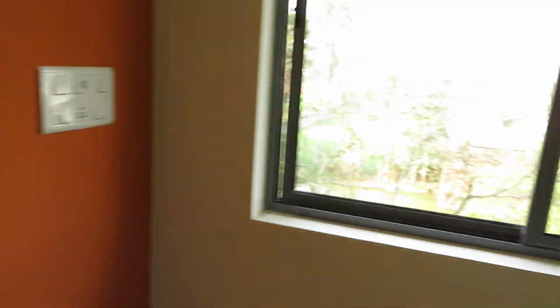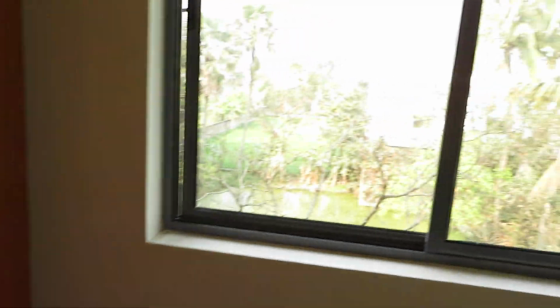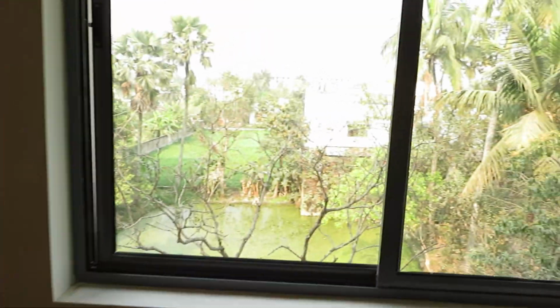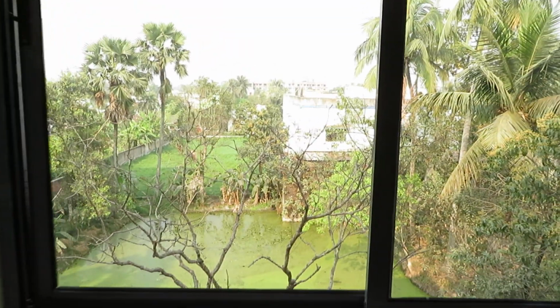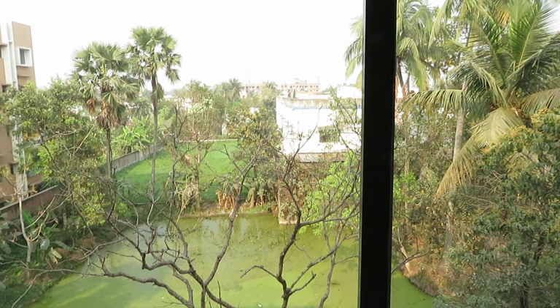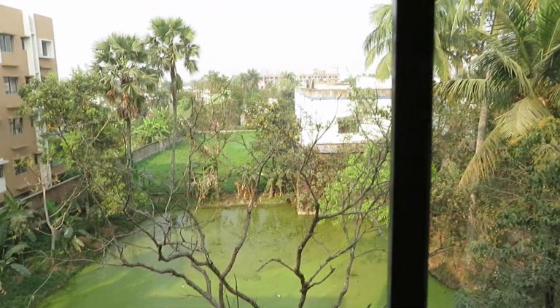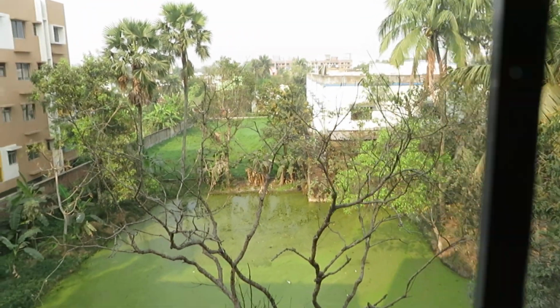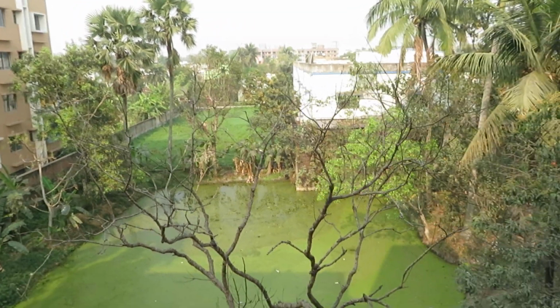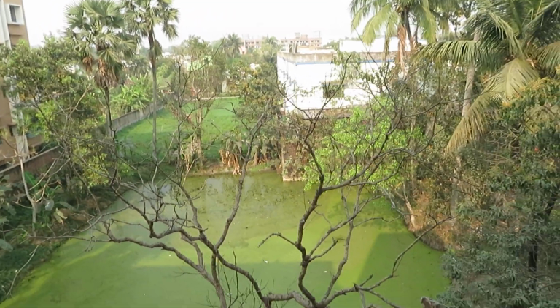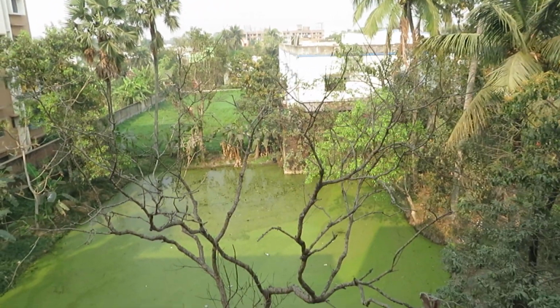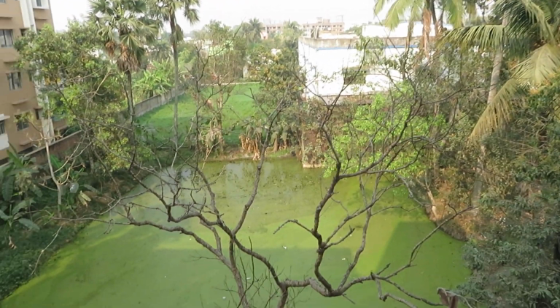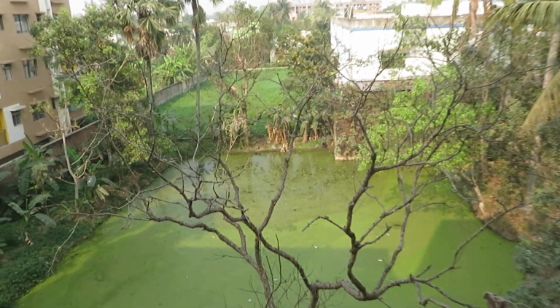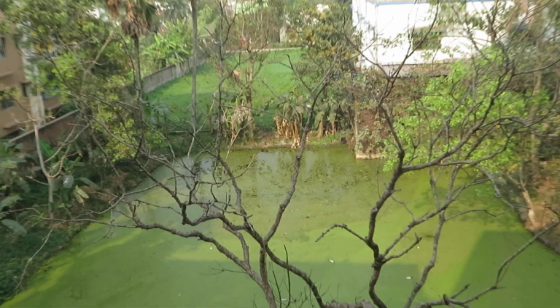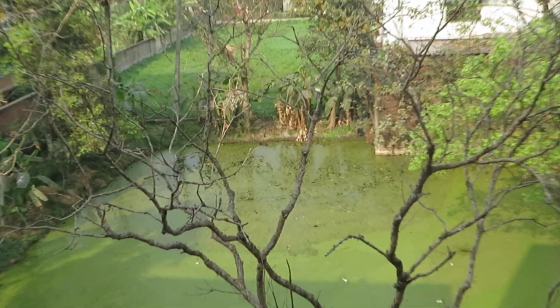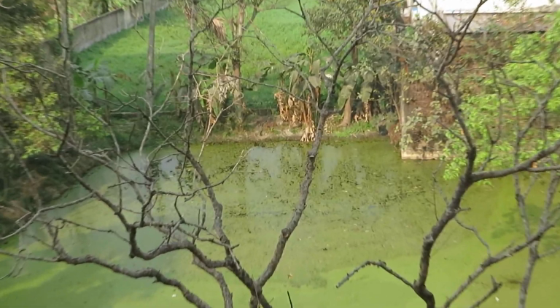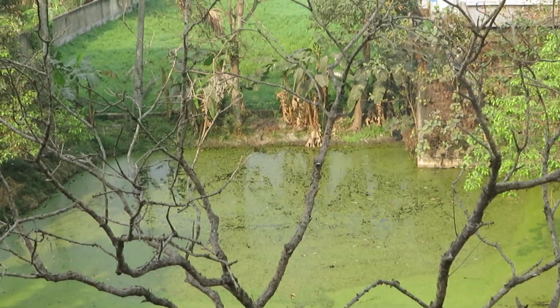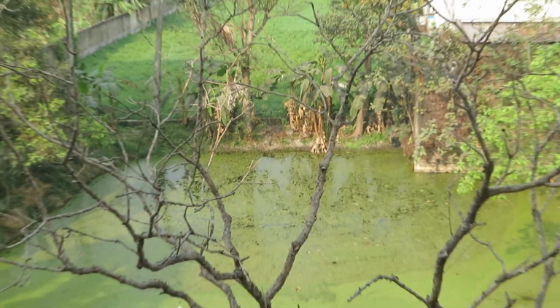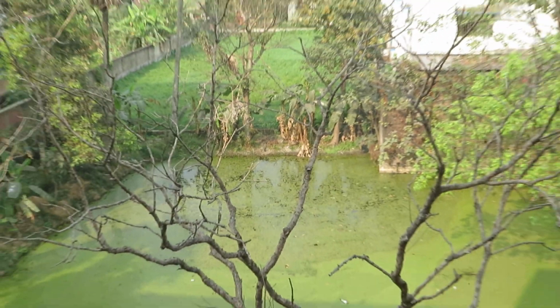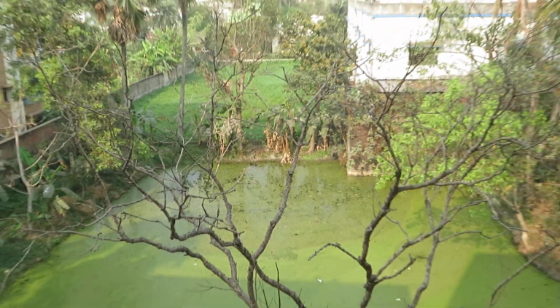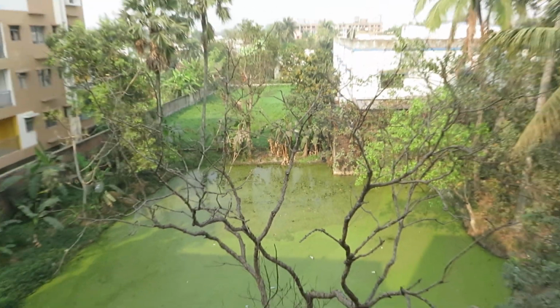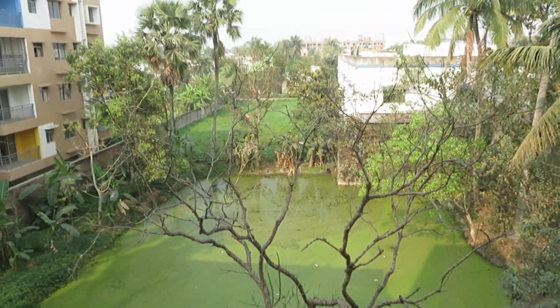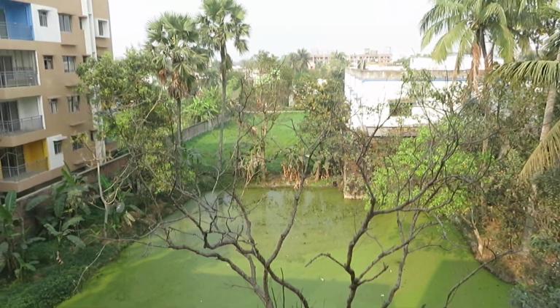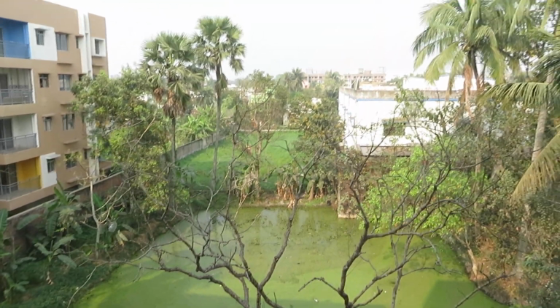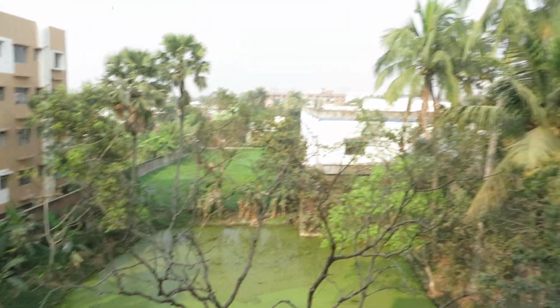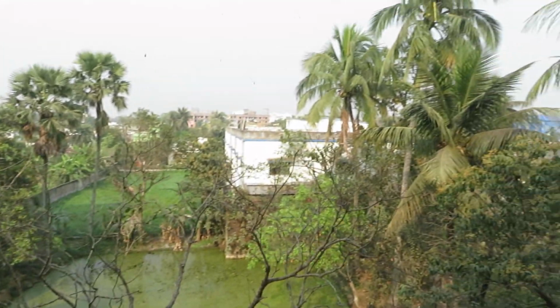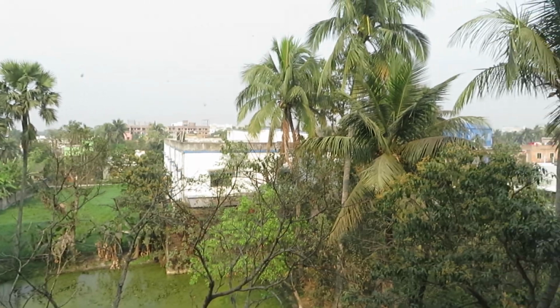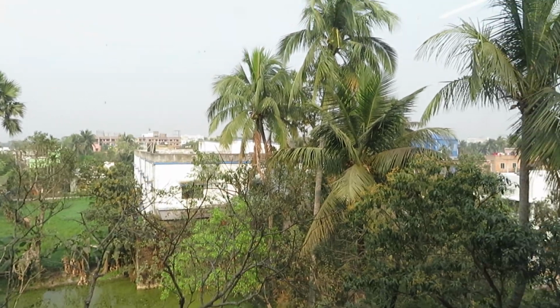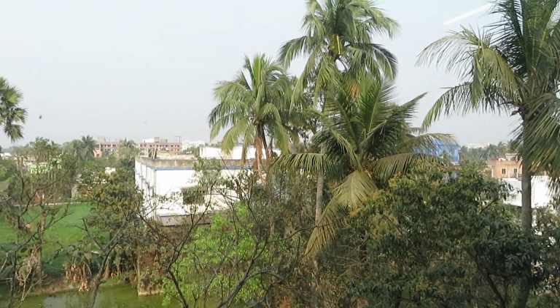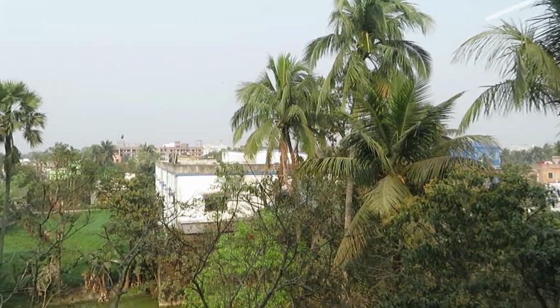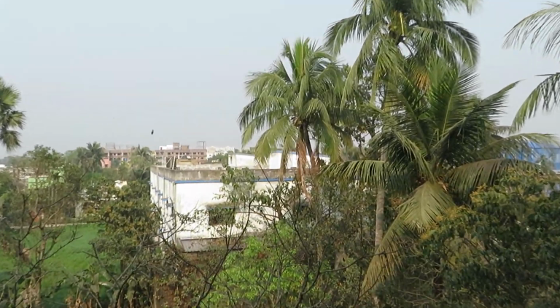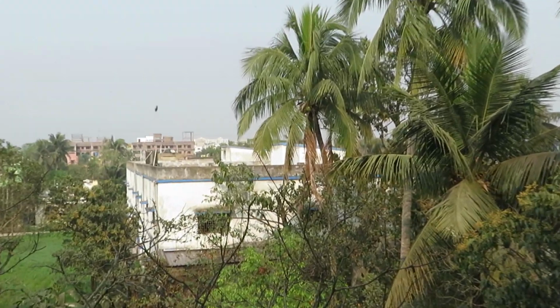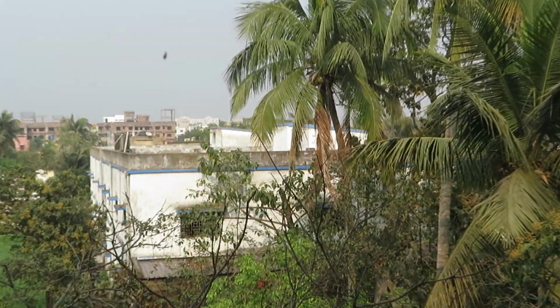And this side there is a water body view — a beautiful water body view from the window. This is the north-east side, and just in front of you, you can see the L Bethel school.